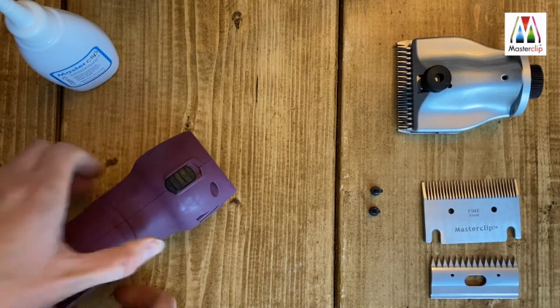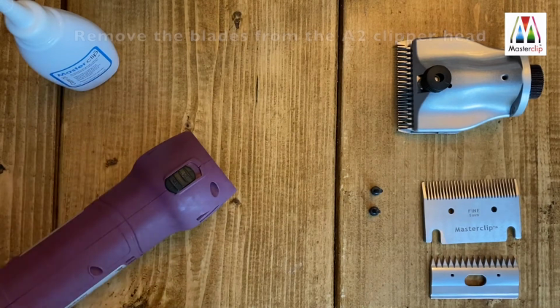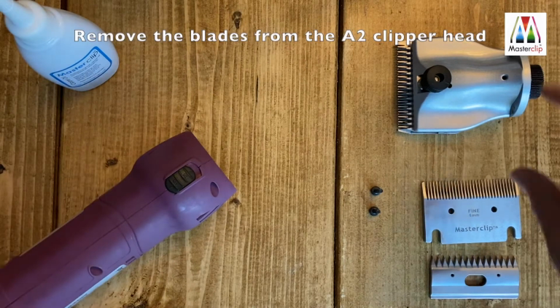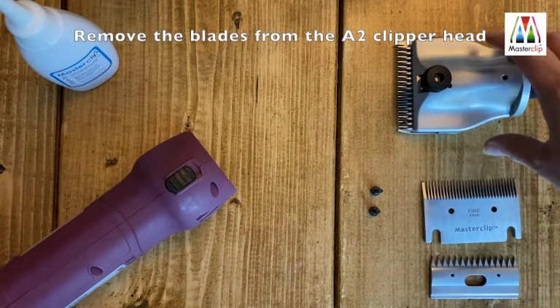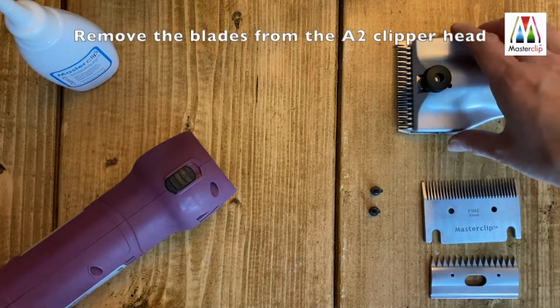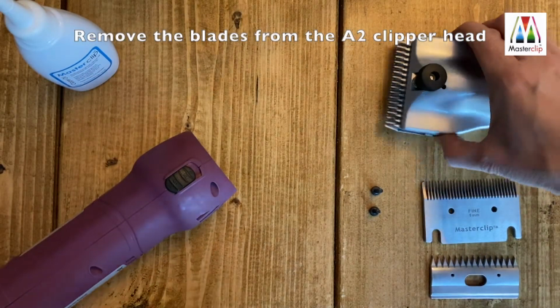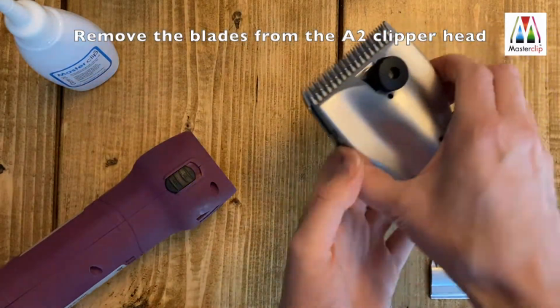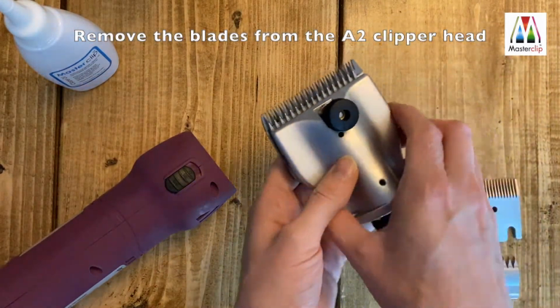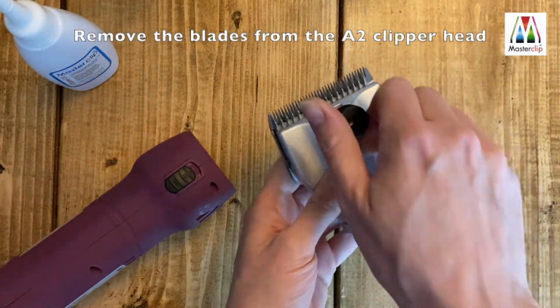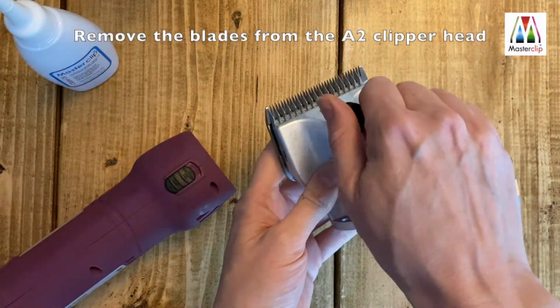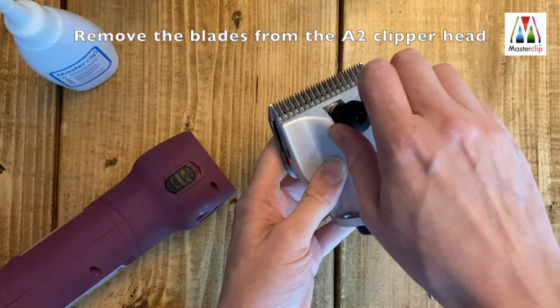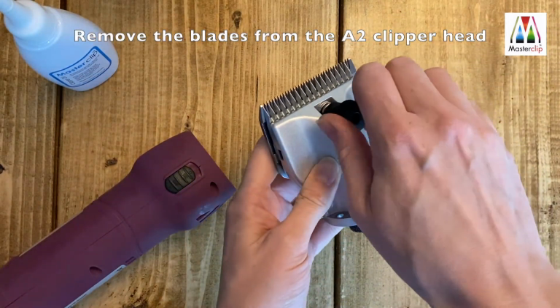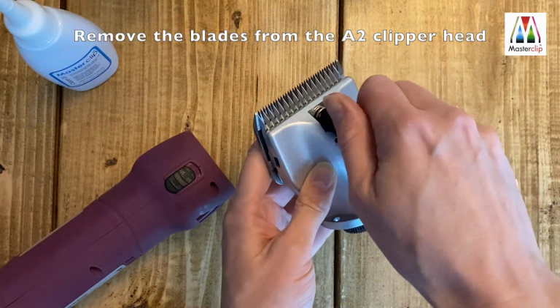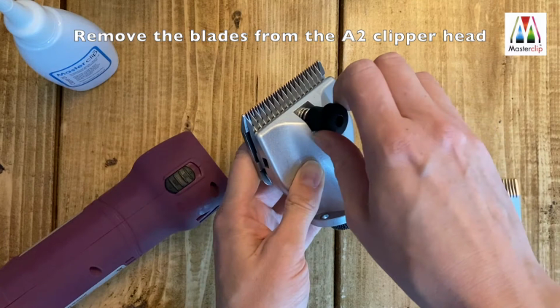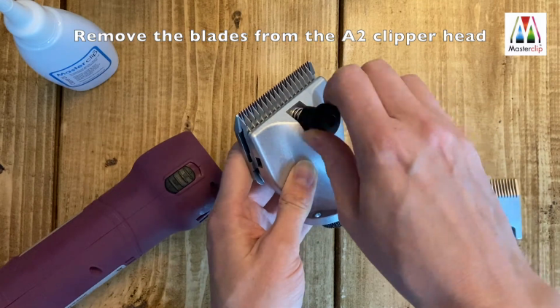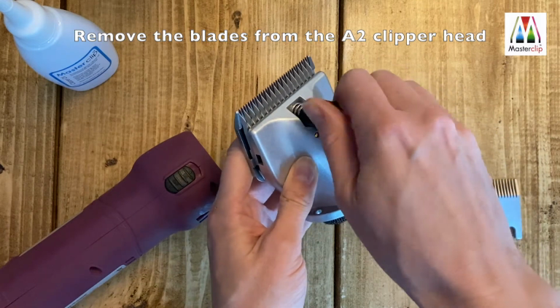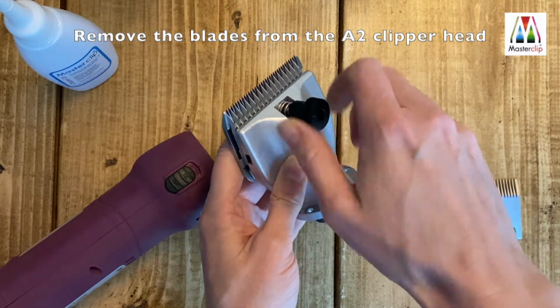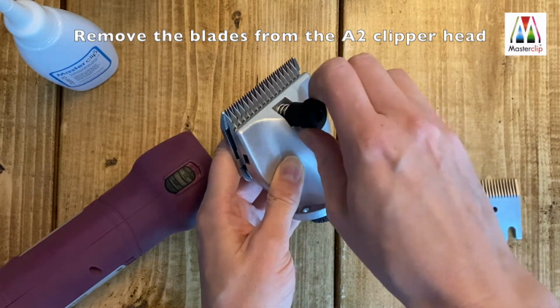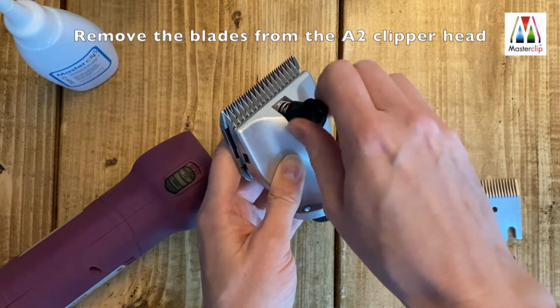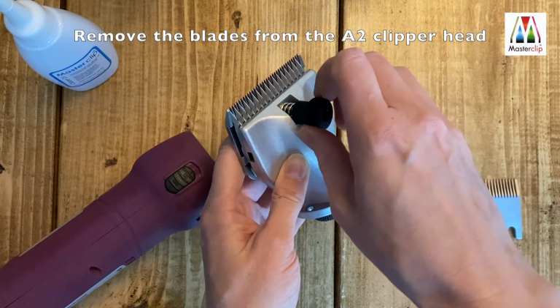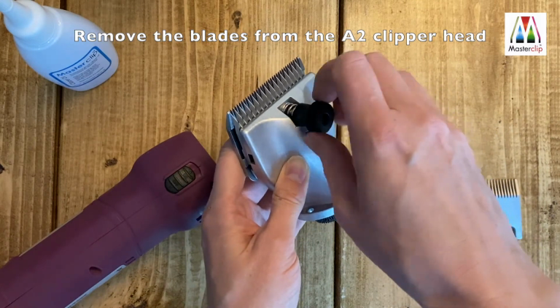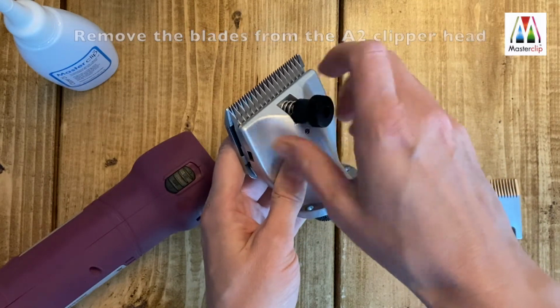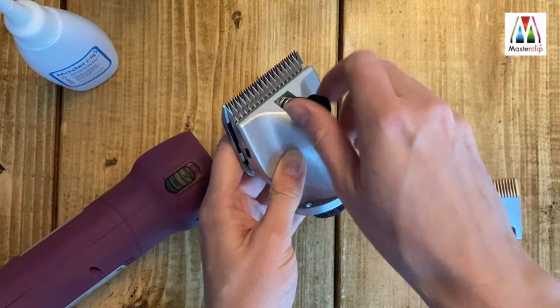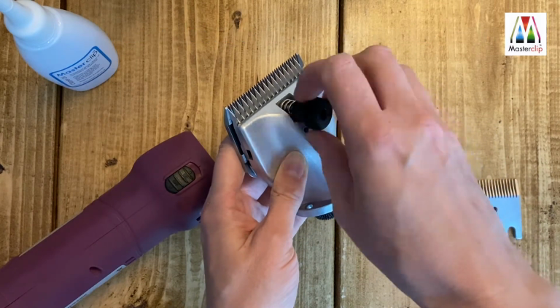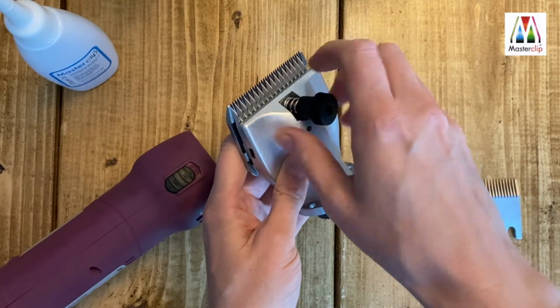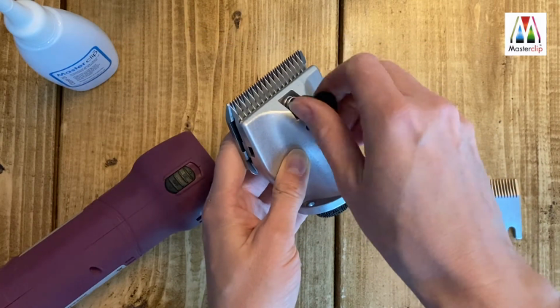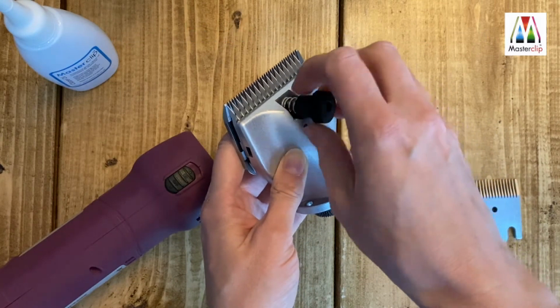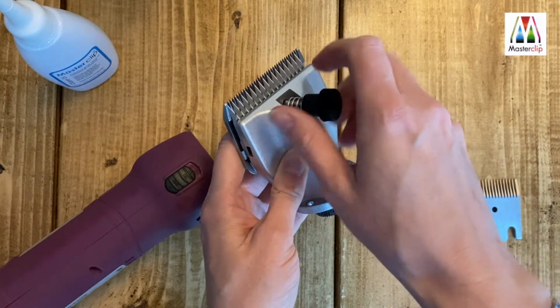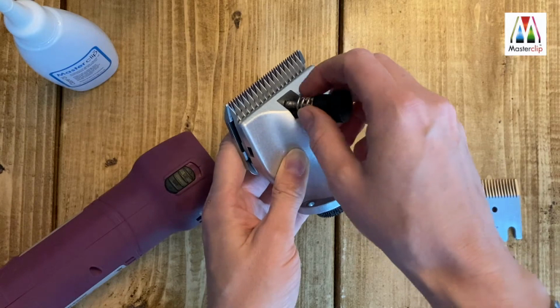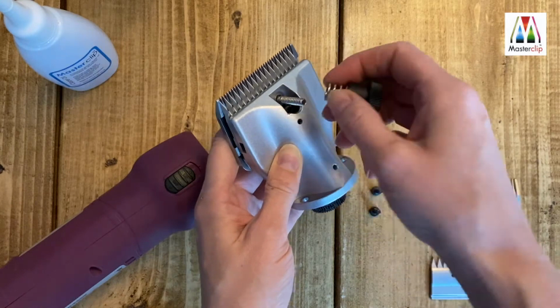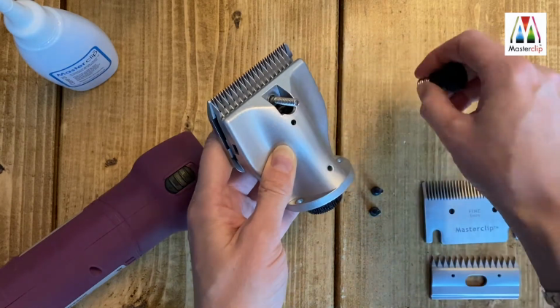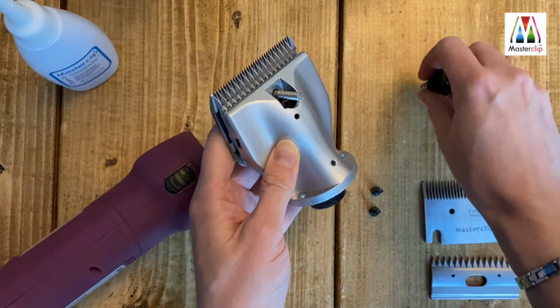If your new A2 clipper head has arrived with the blades attached, remove these first to avoid catching your hands on the teeth of the blades. Completely undo the tension screw and put the tension set and the blades aside.